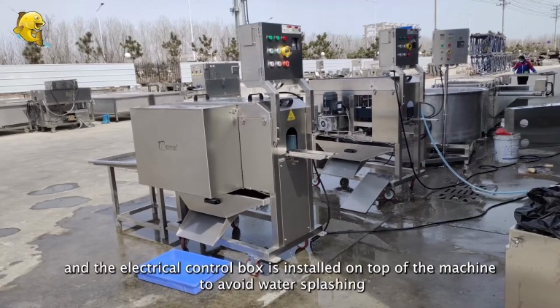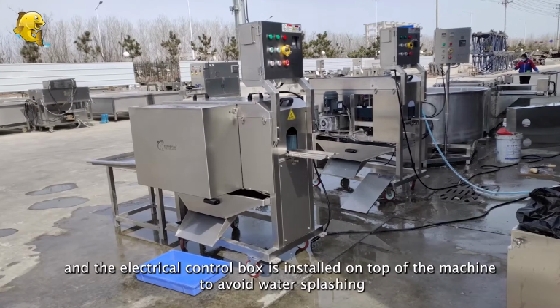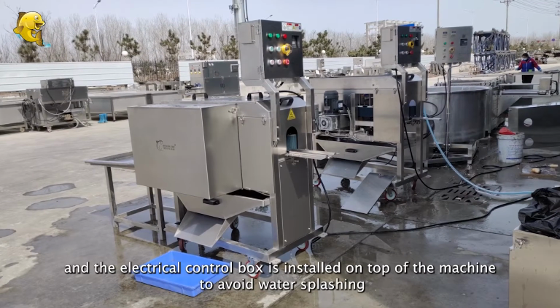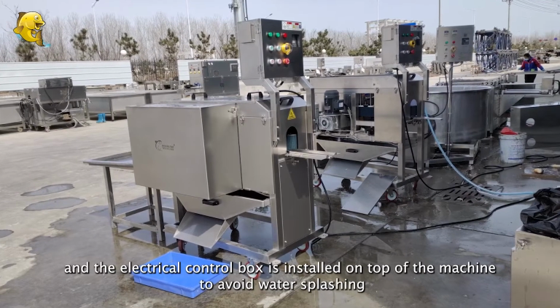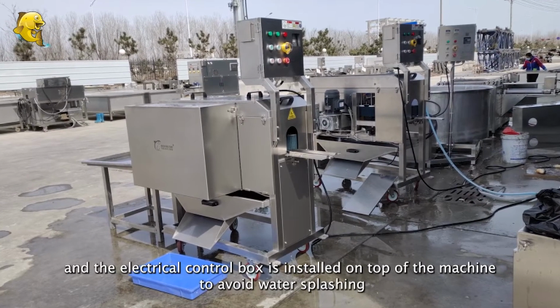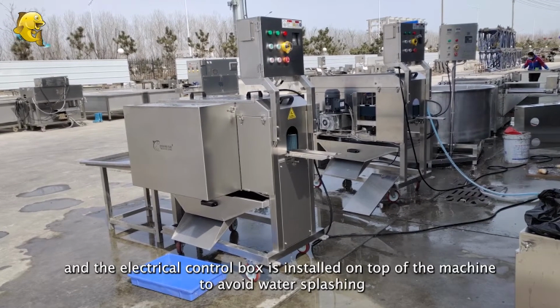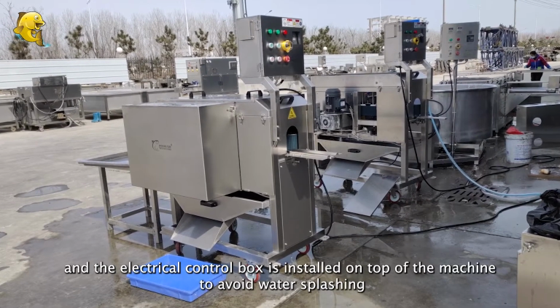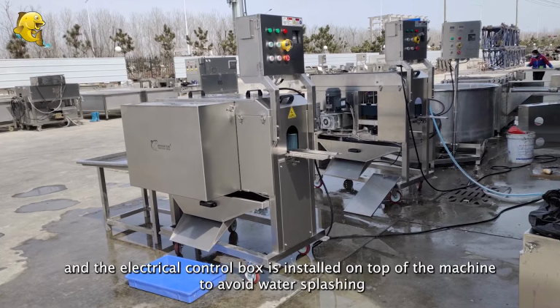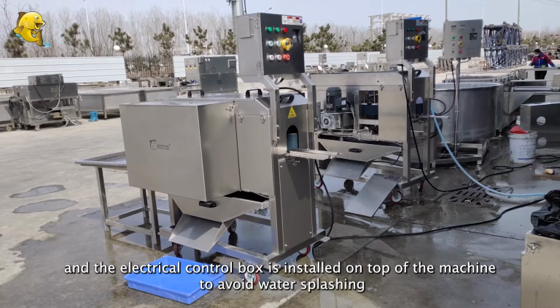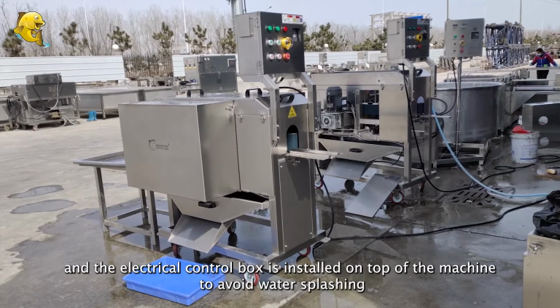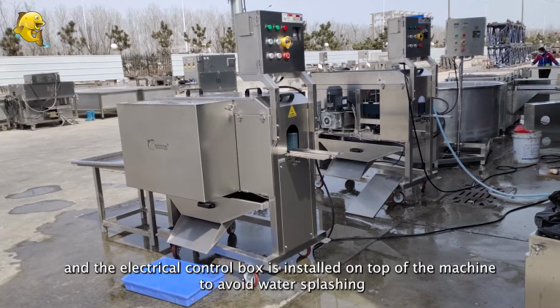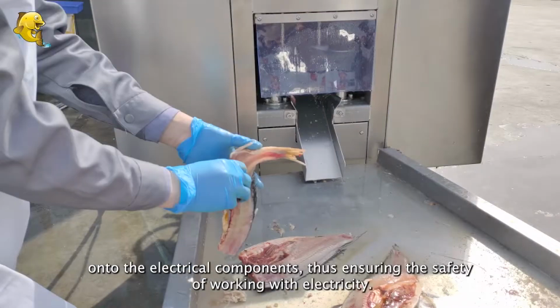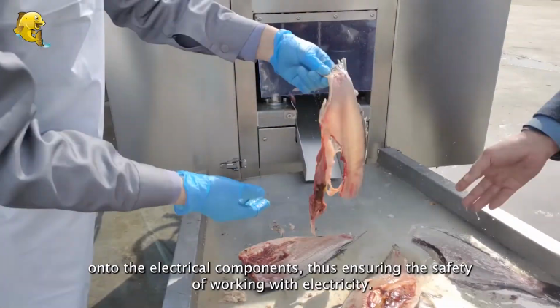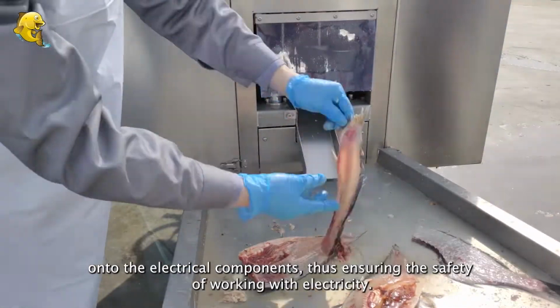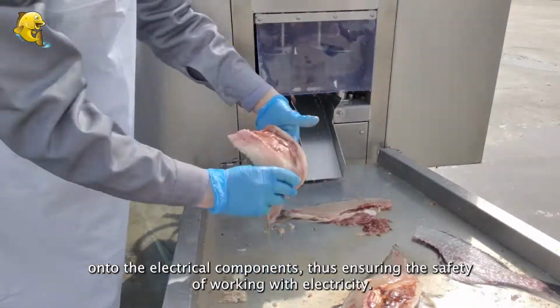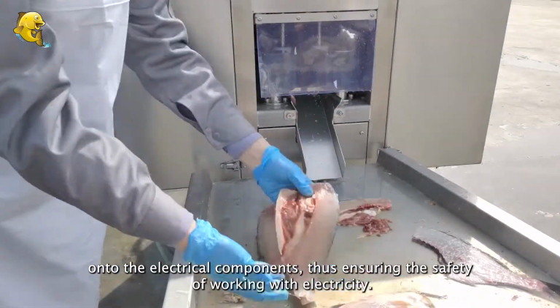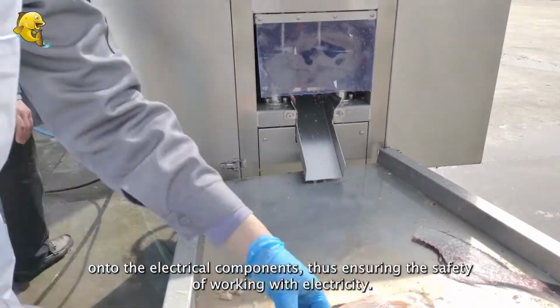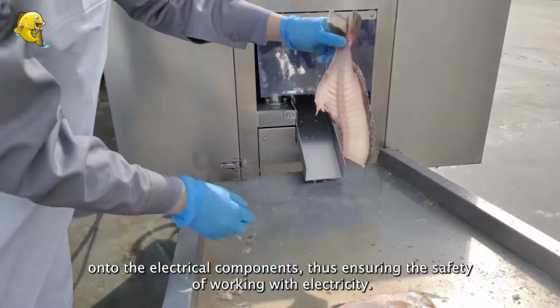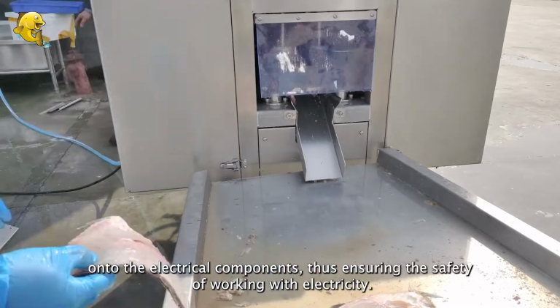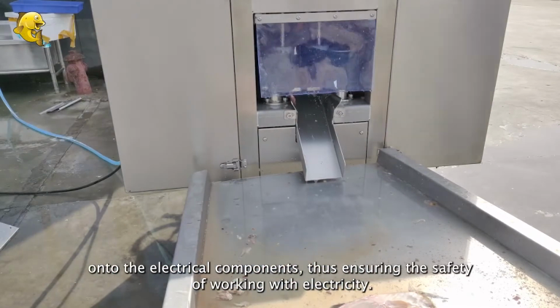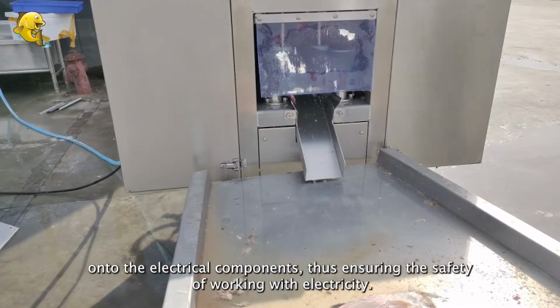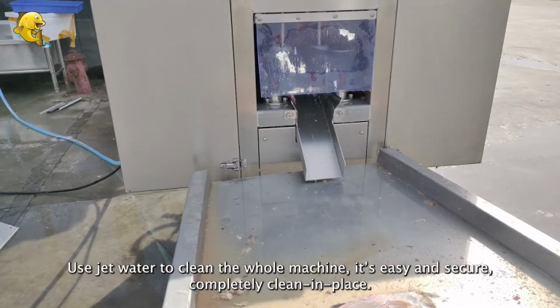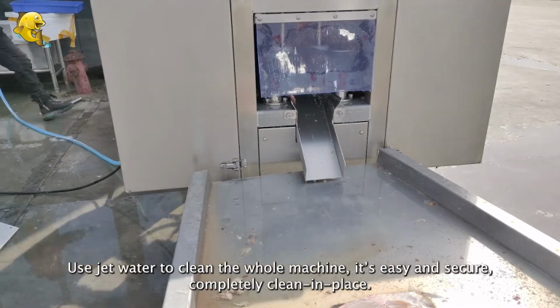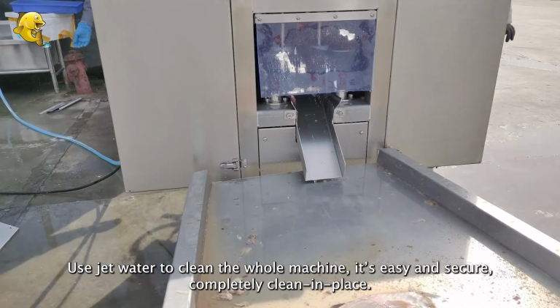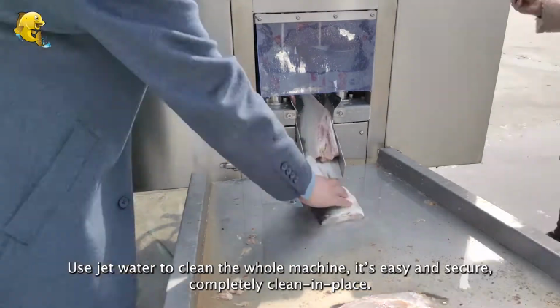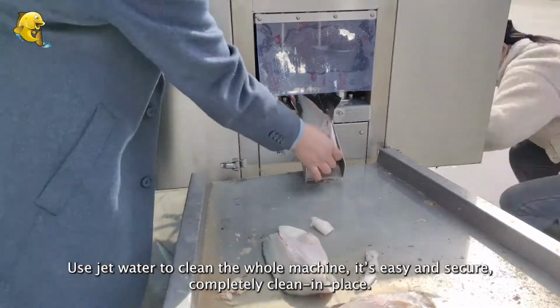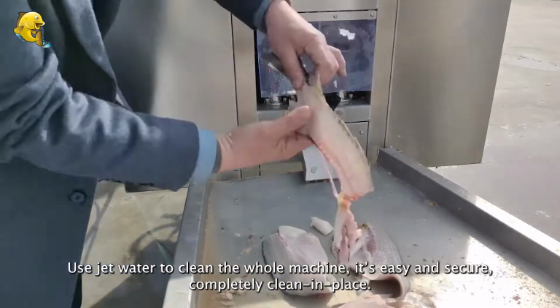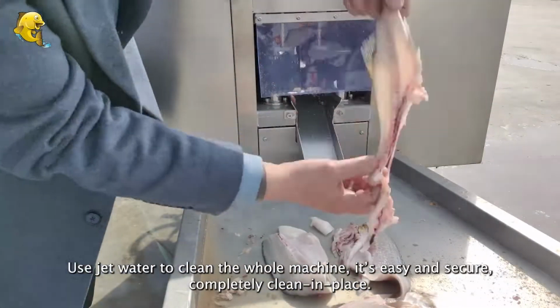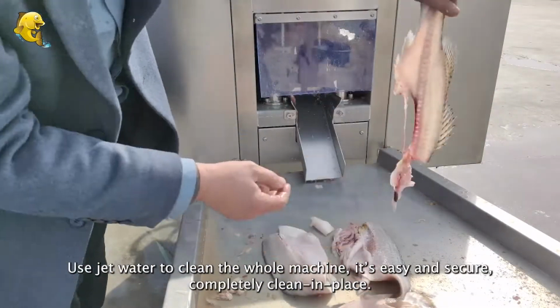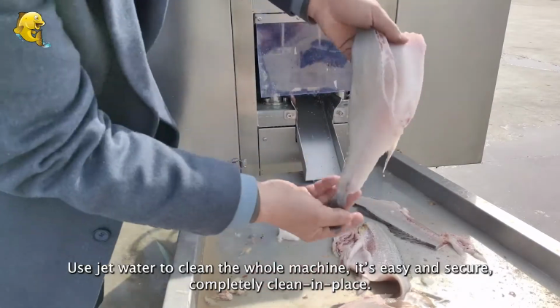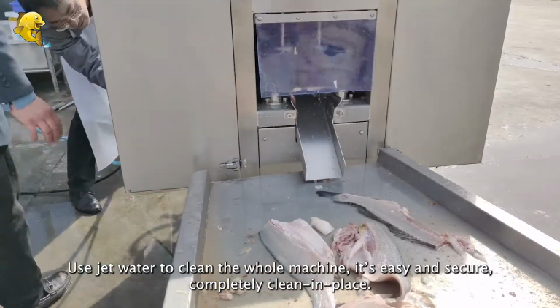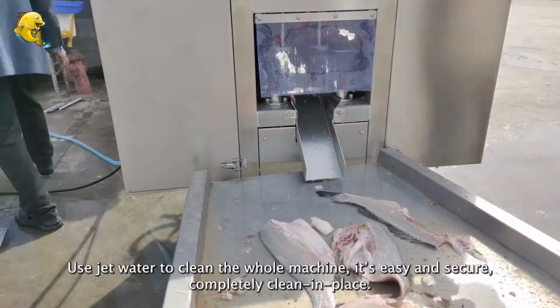The machine adopts the design idea of separating water and electricity, and the electrical control box is installed on top of the machine to avoid water splashing onto the electrical components, thus ensuring the safety of working with electricity. Use jet water to clean the whole machine — it's easy and secure, completely clean in place.